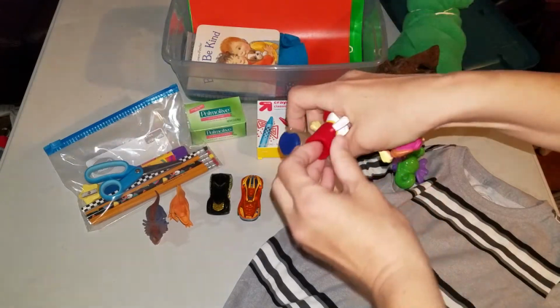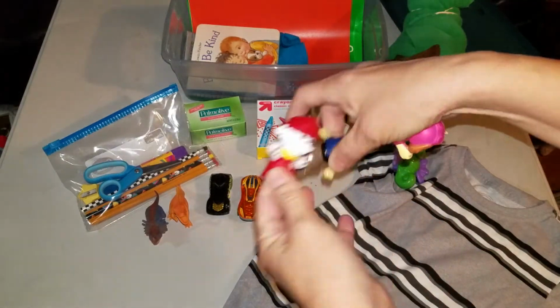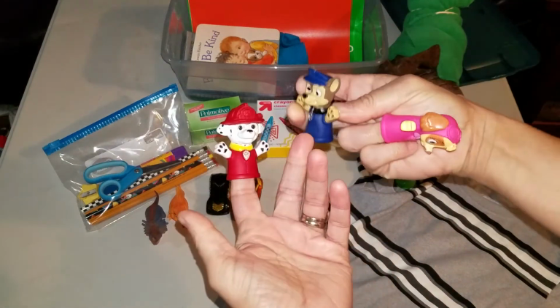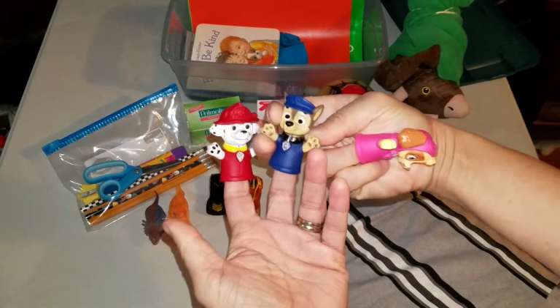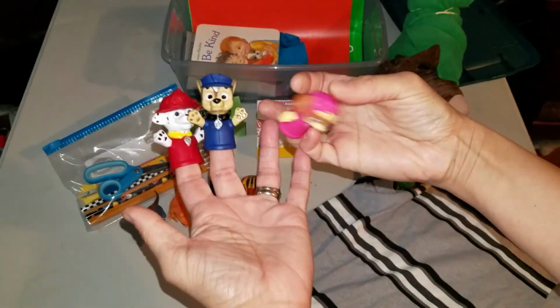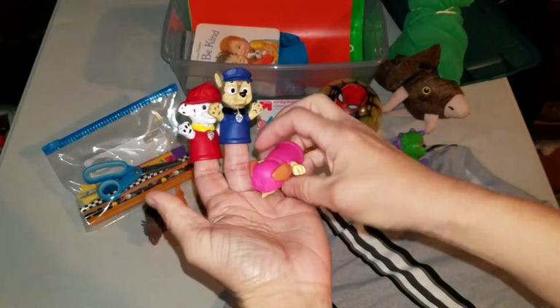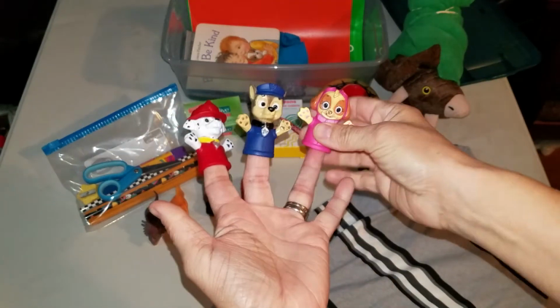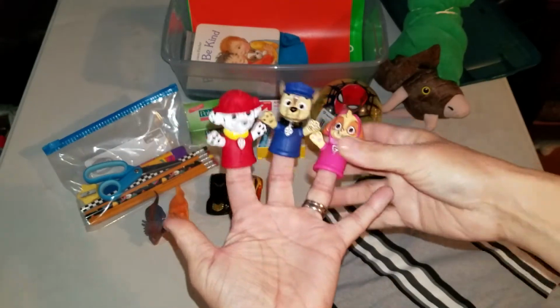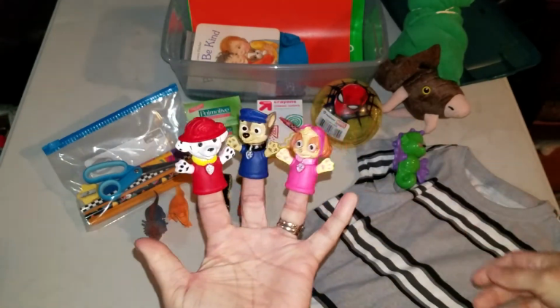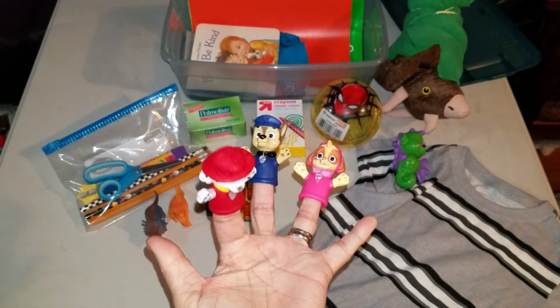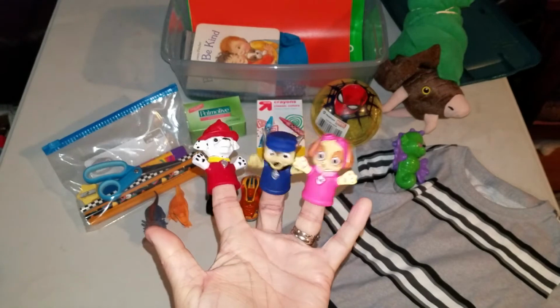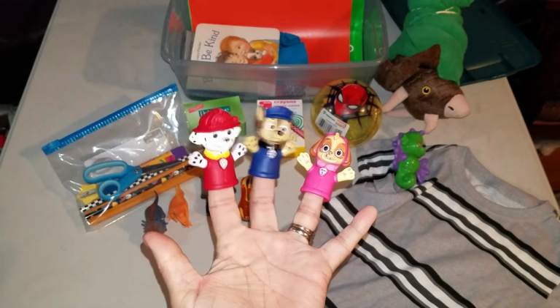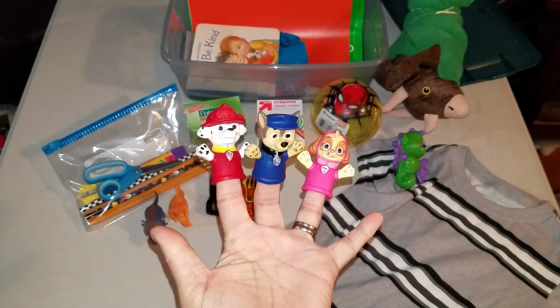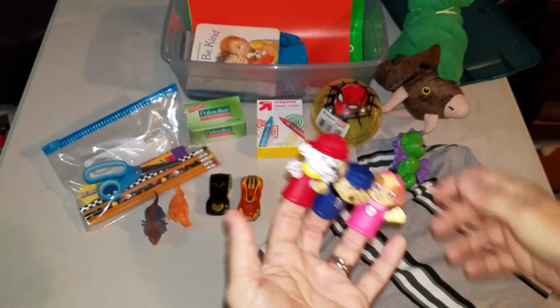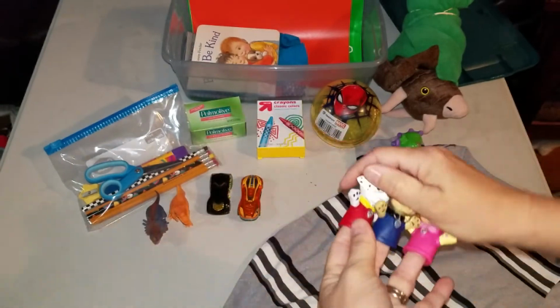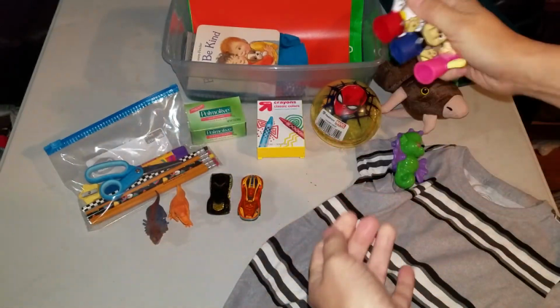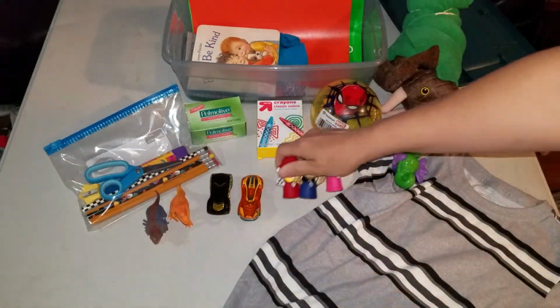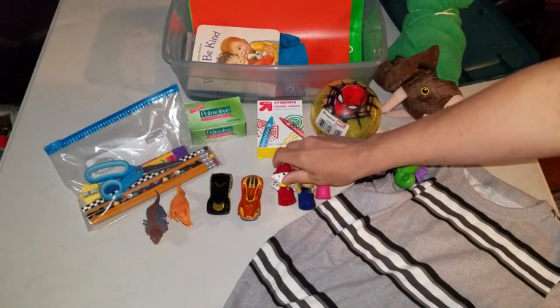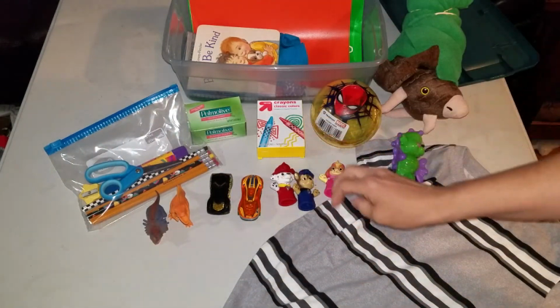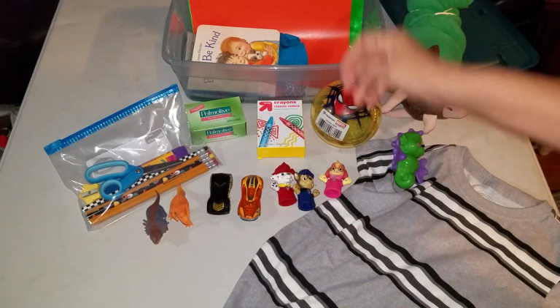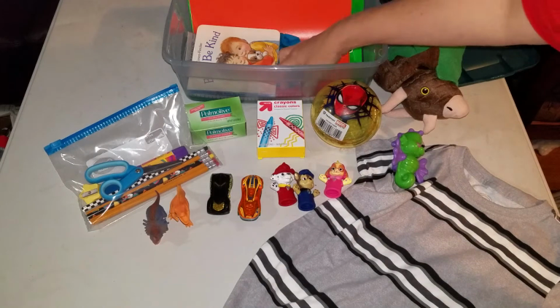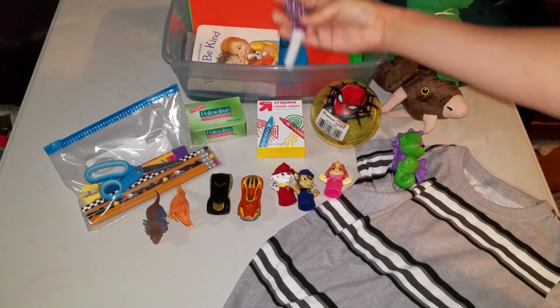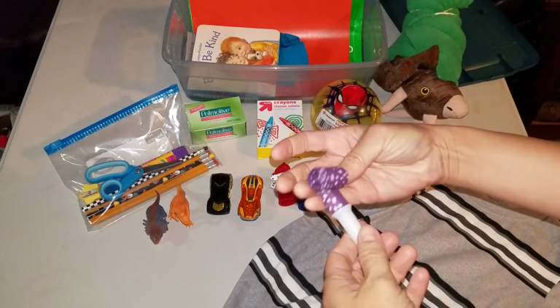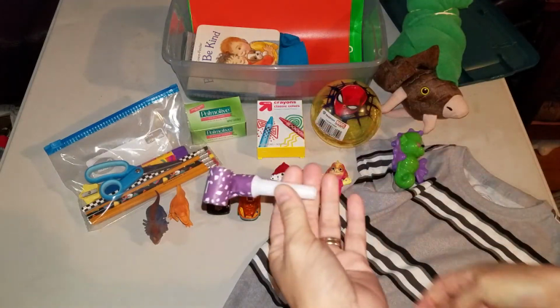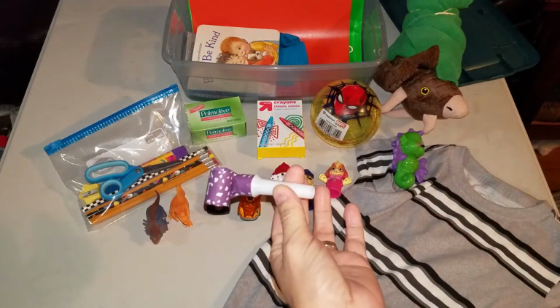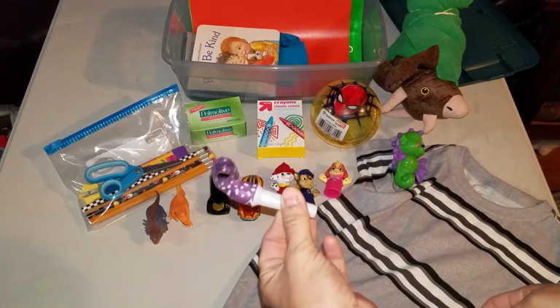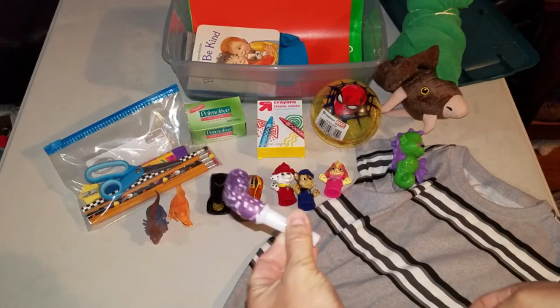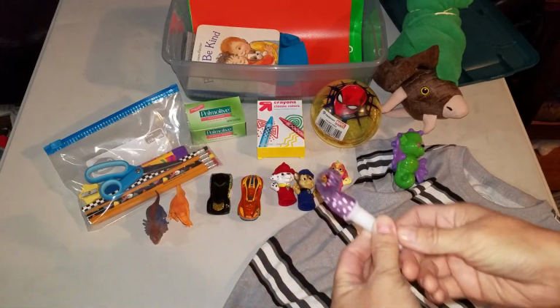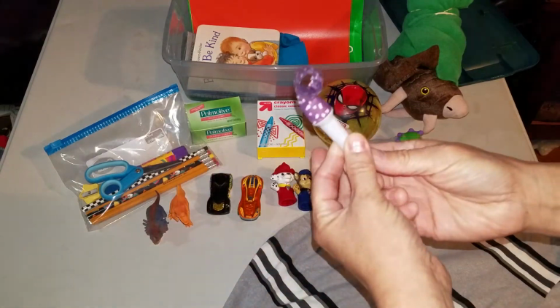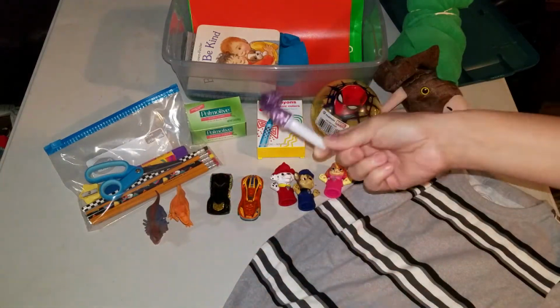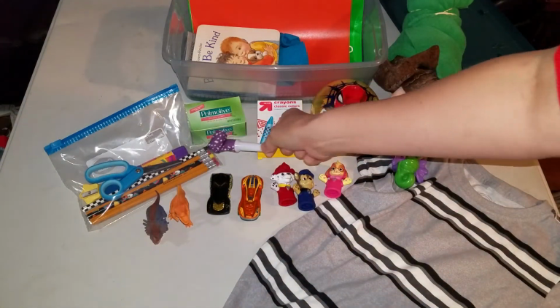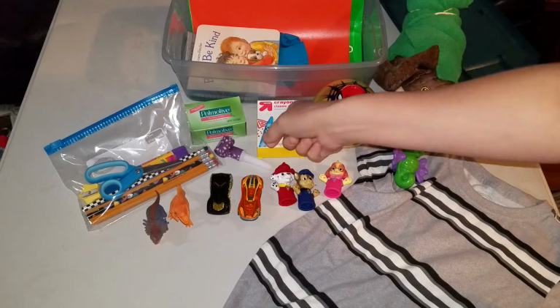And then we have some Paw Patrol finger puppets. I've never watched Paw Patrol, but I know a lot of kids really like it. Just a plain party blower, because I wanted to get a noisemaker of some sort in there.